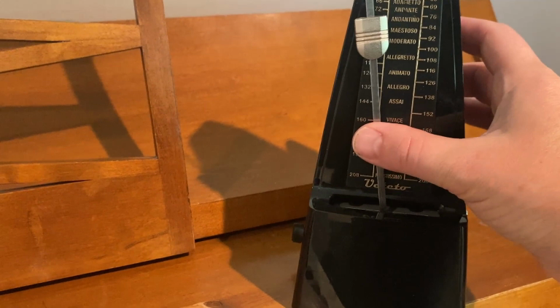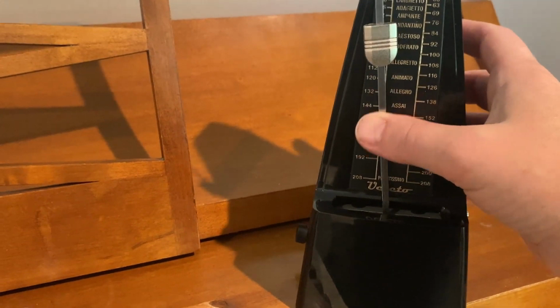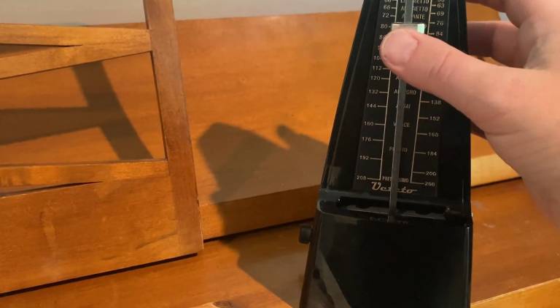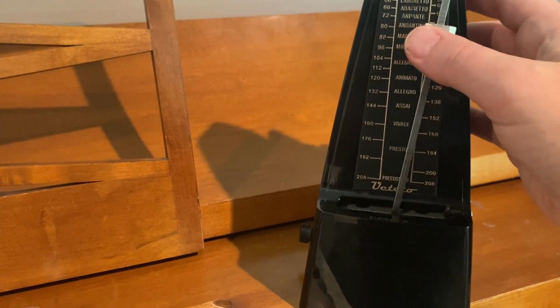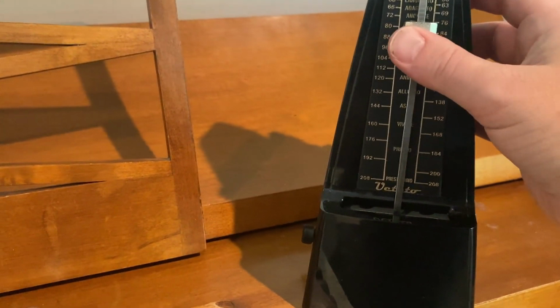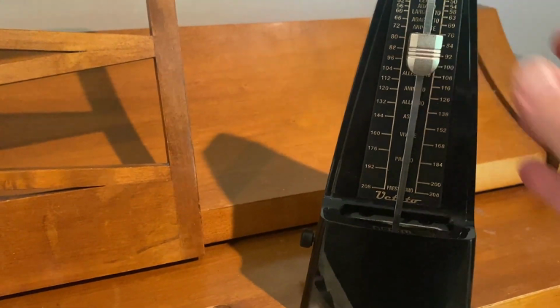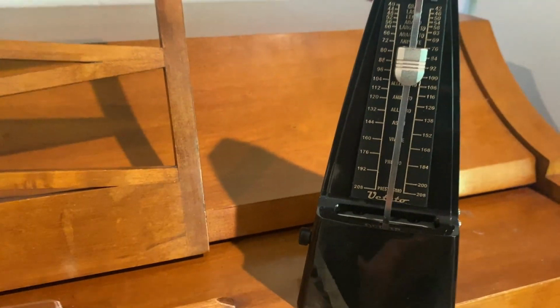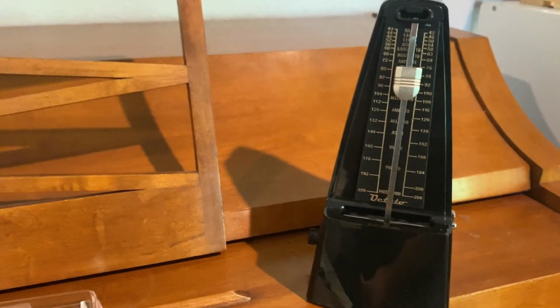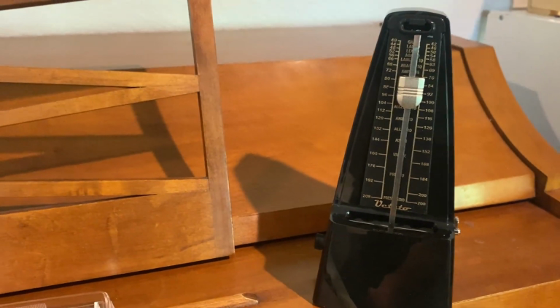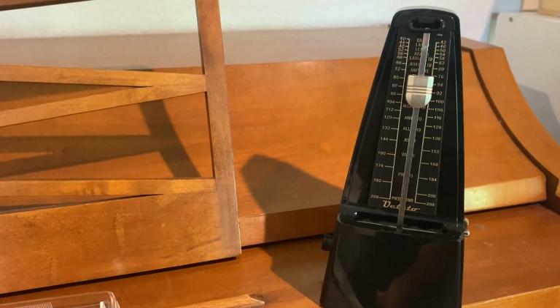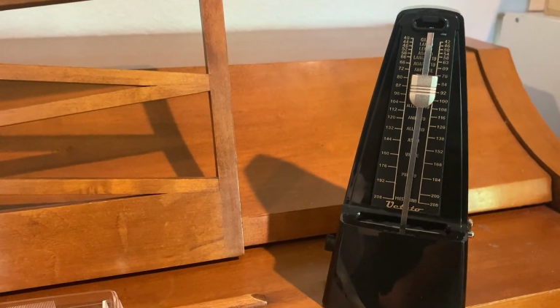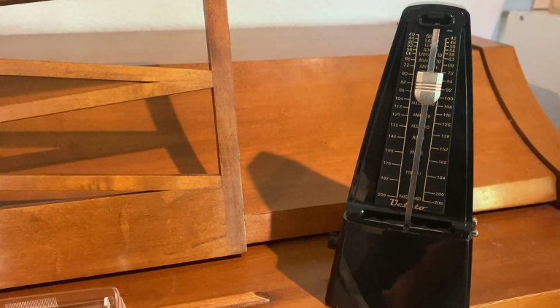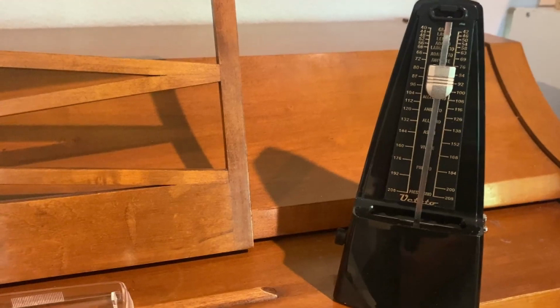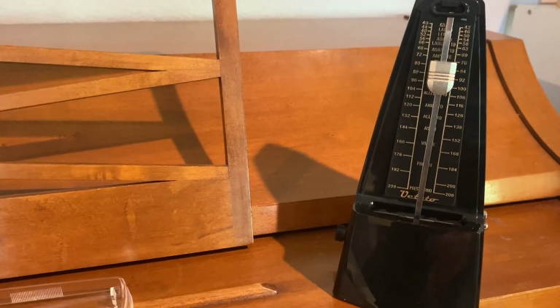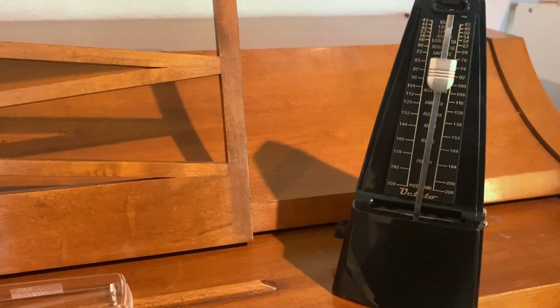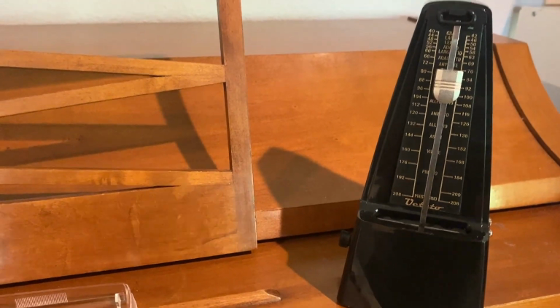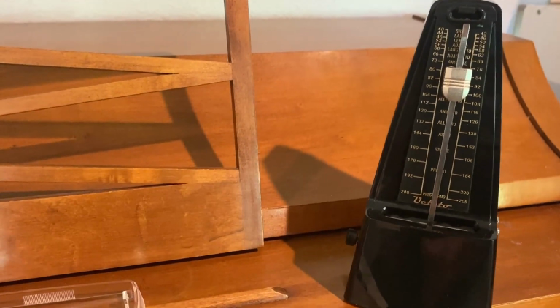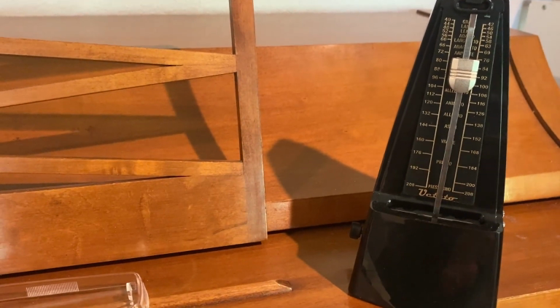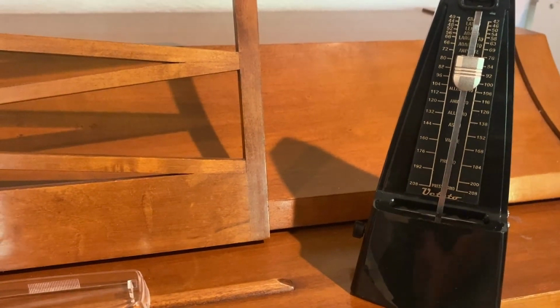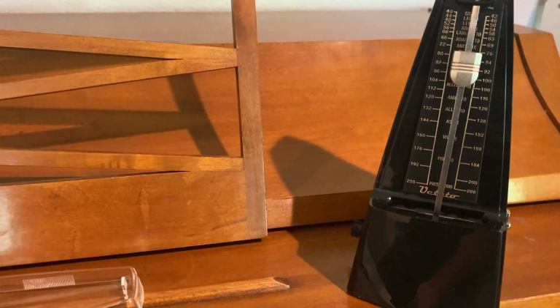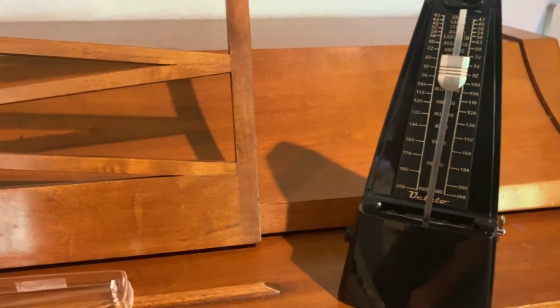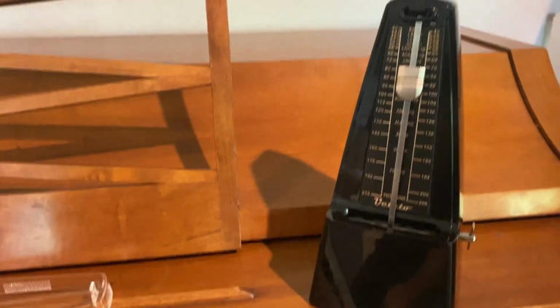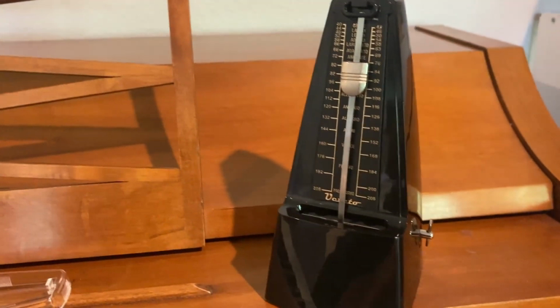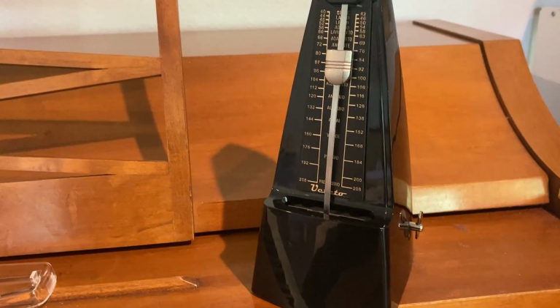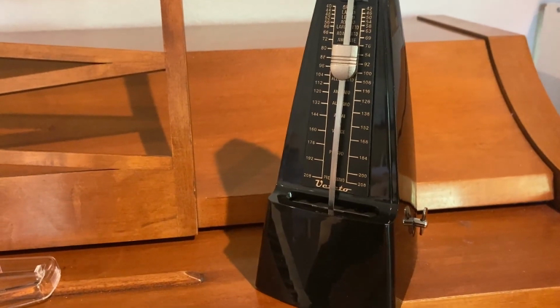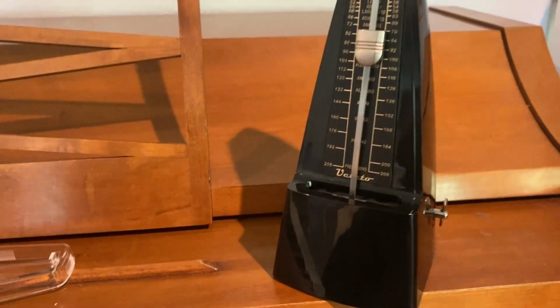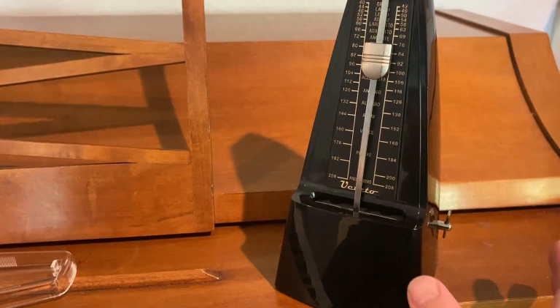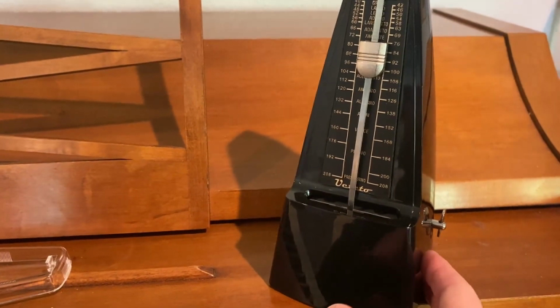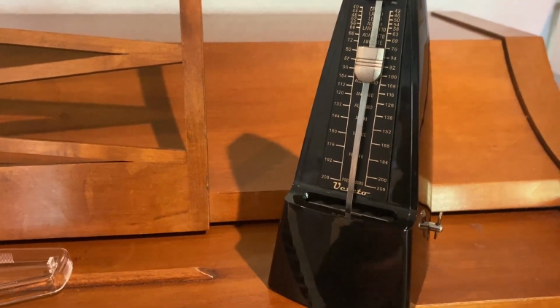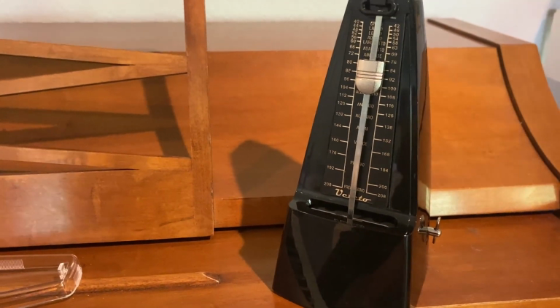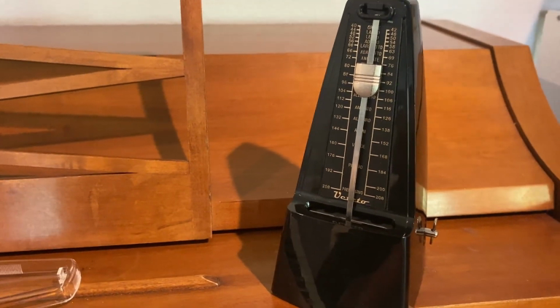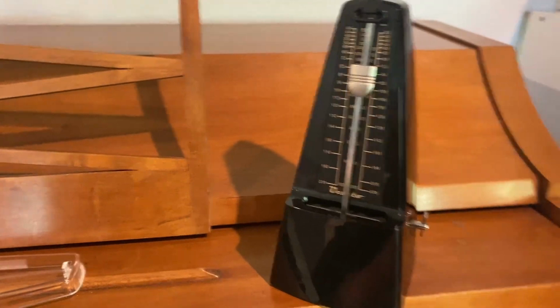So we love it. It keeps a good, consistent tempo. It's nice and loud to keep with the music. You can turn the ringer on or off, and of course, because it is wind-up, you don't have to worry about plugging it in or charging or anything. We have really, really liked it.